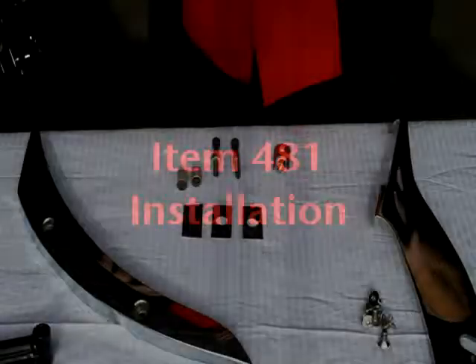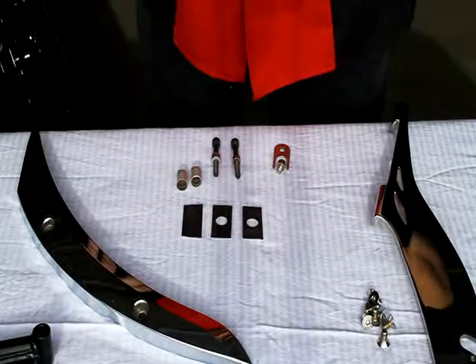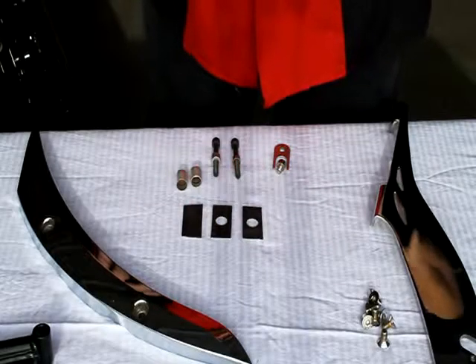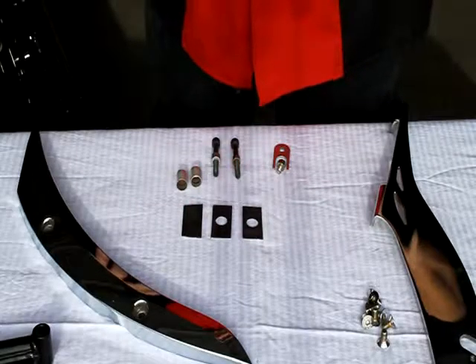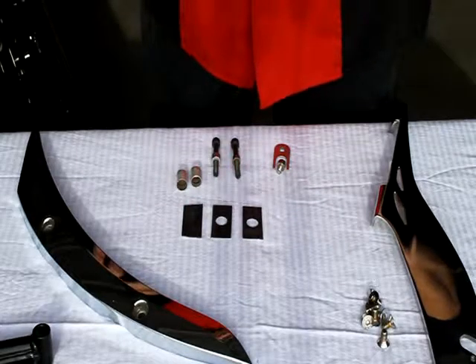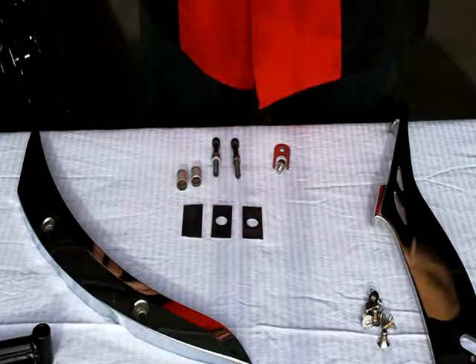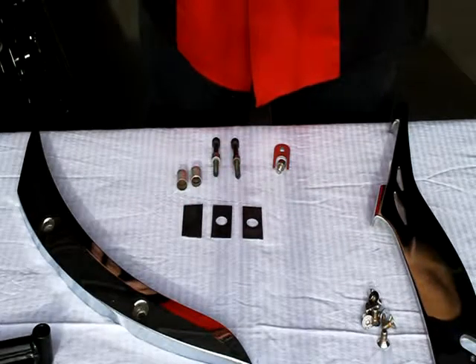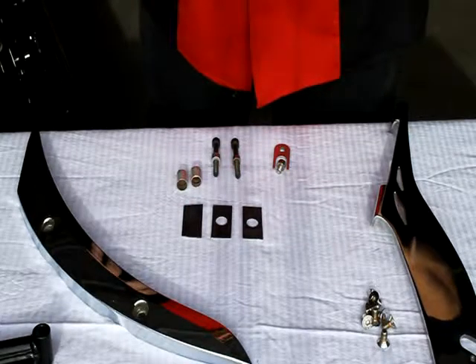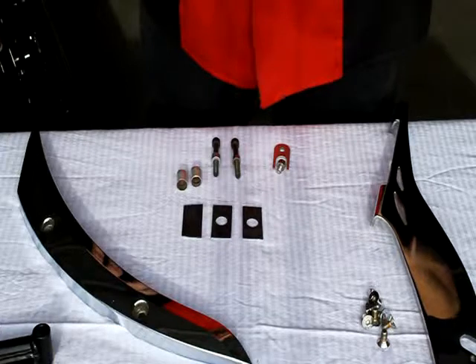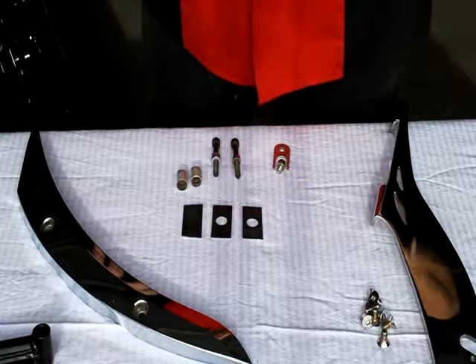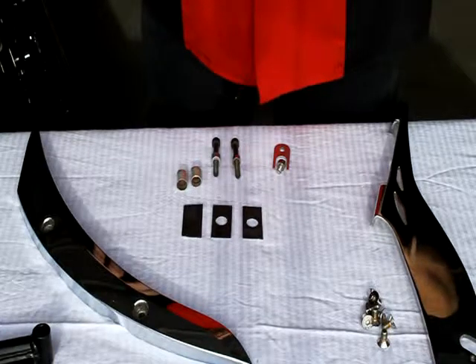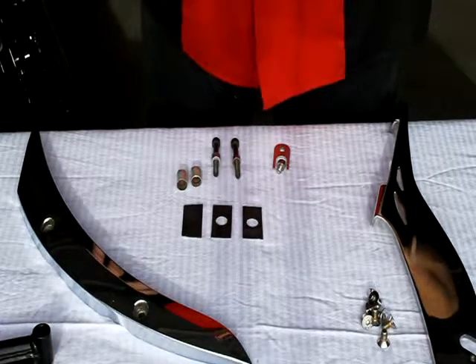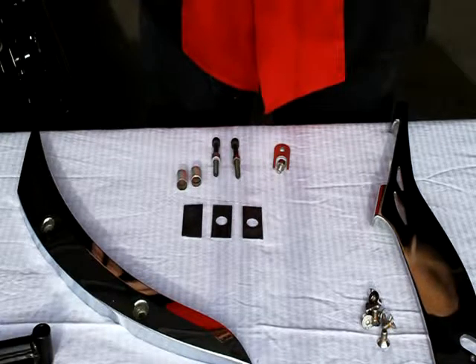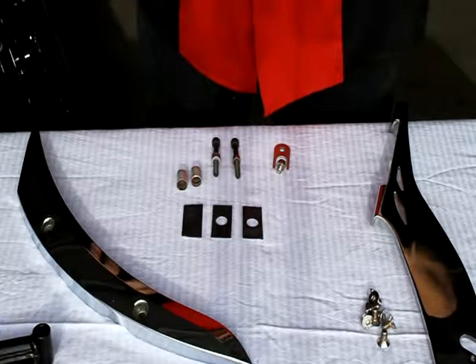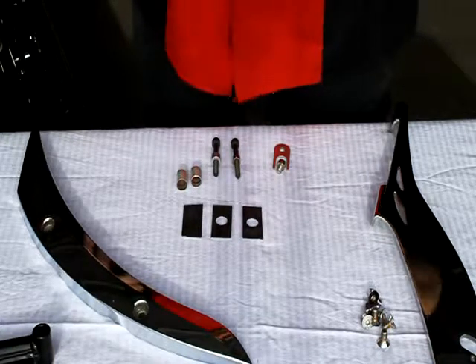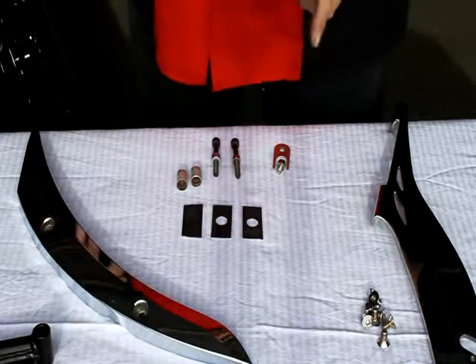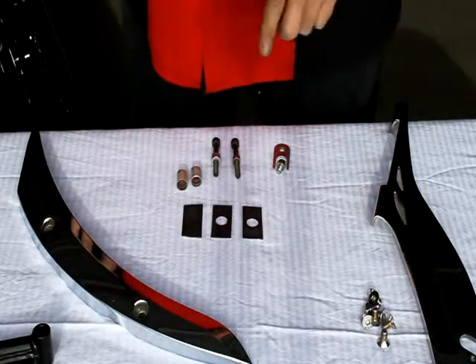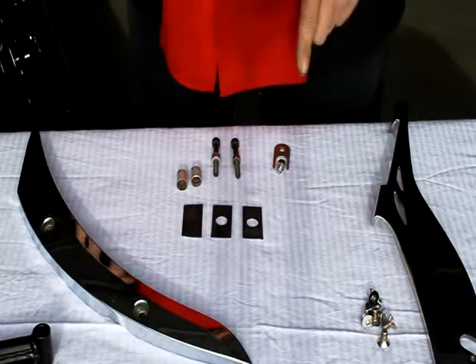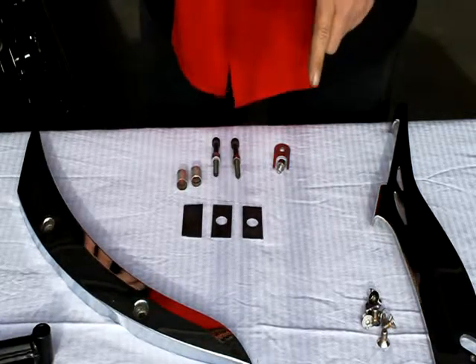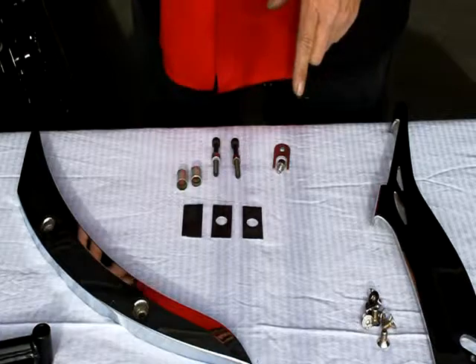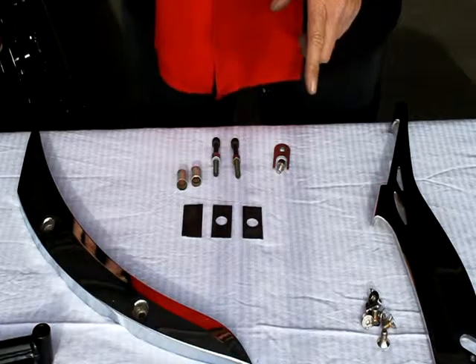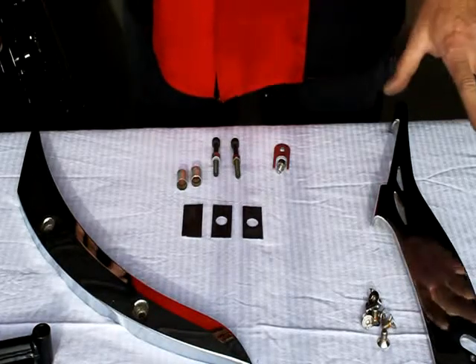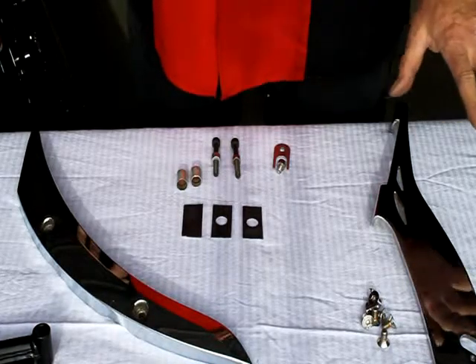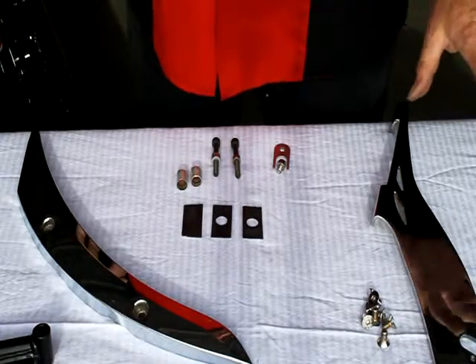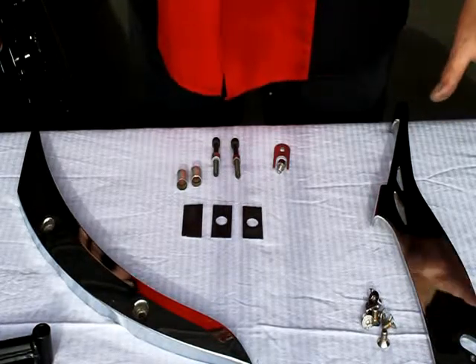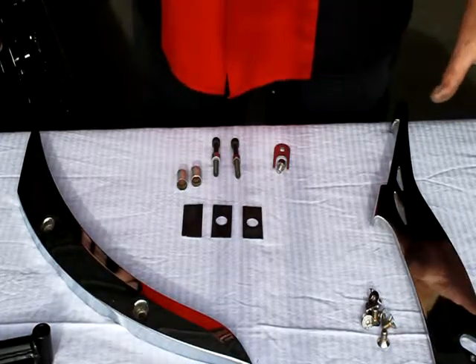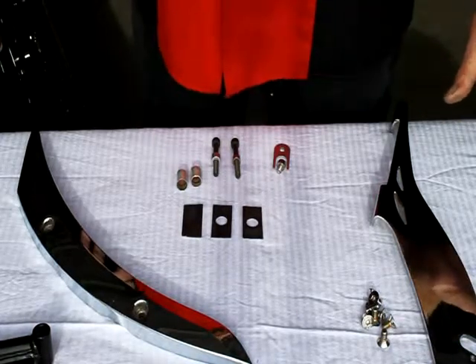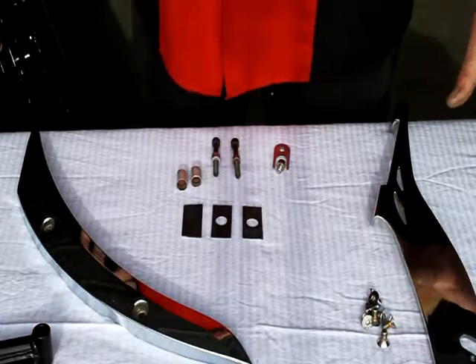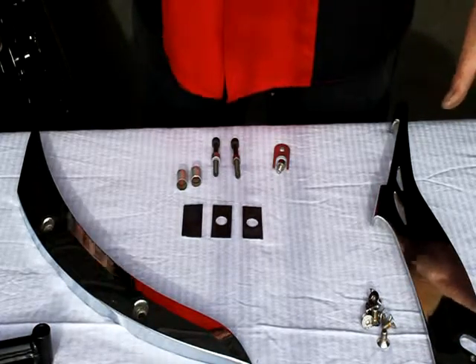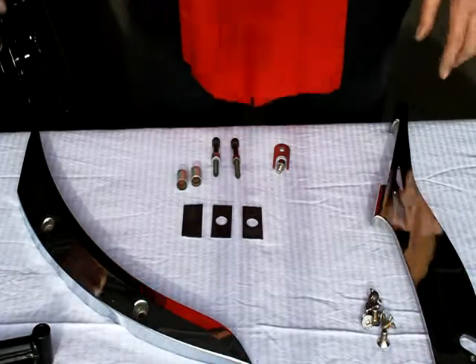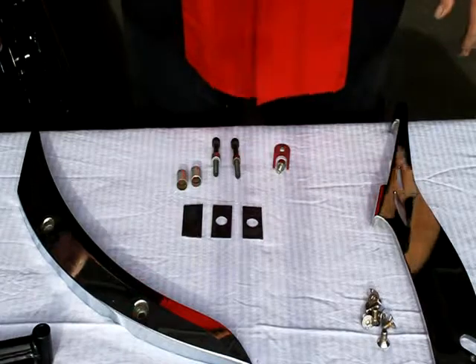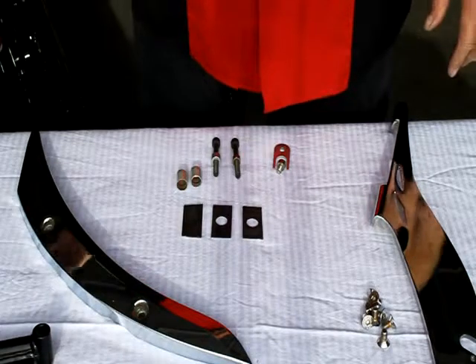Good morning. Joe here from Cool Metal, and this morning we're going to go through the assembly of the 481 Cool Metal rack set up with the stock victory bags.